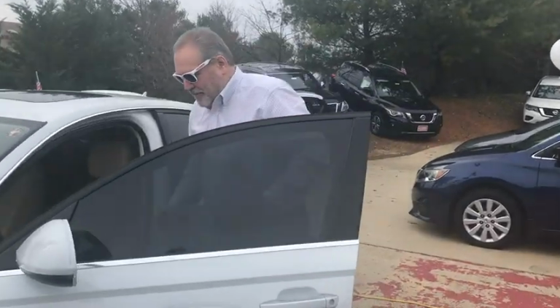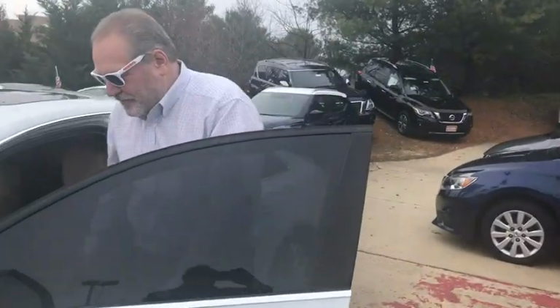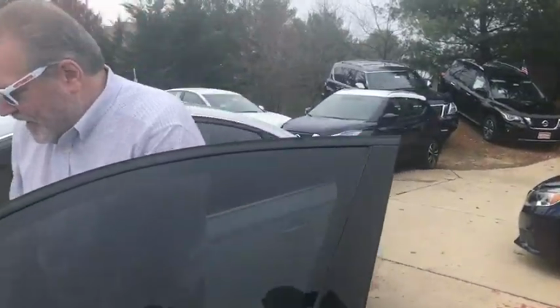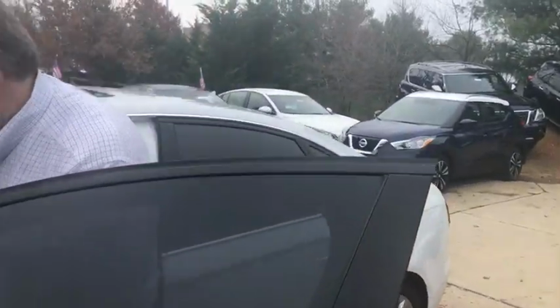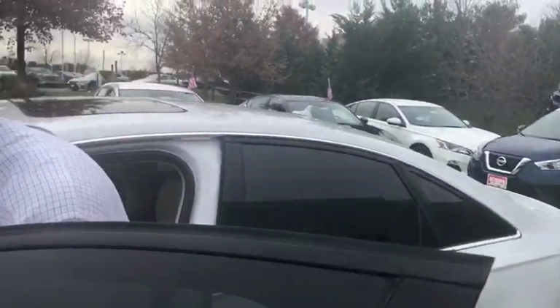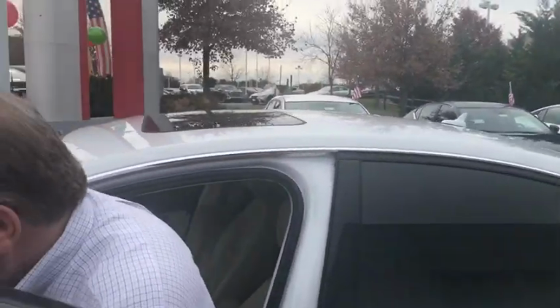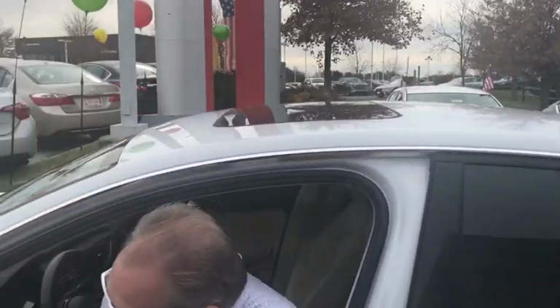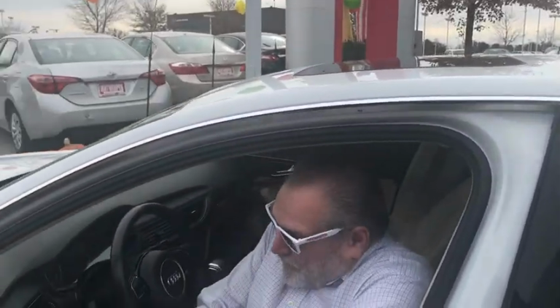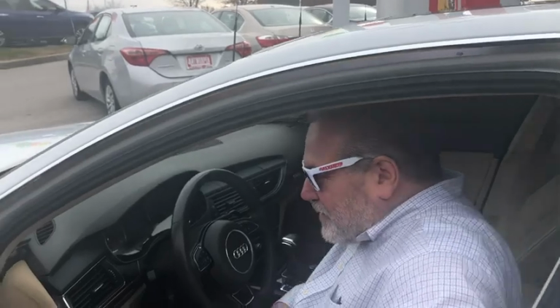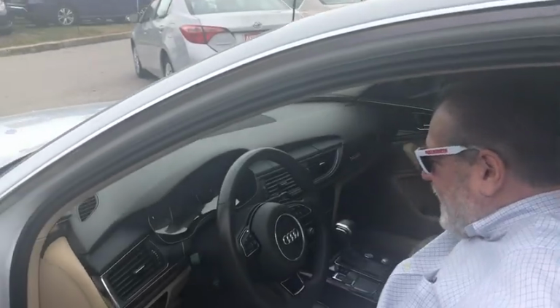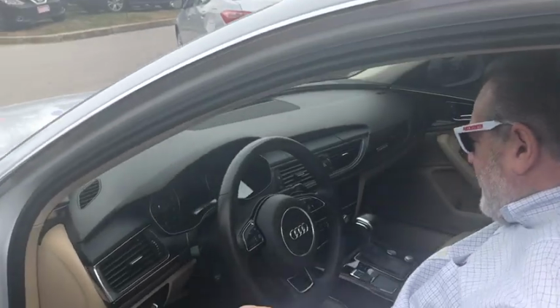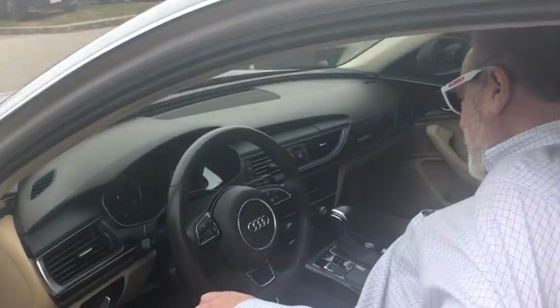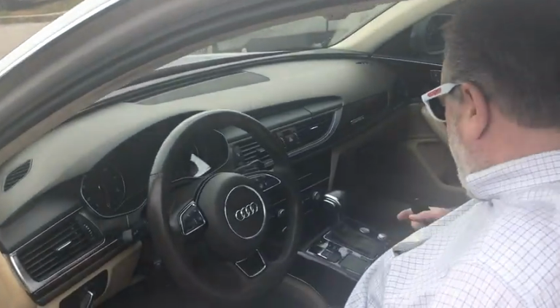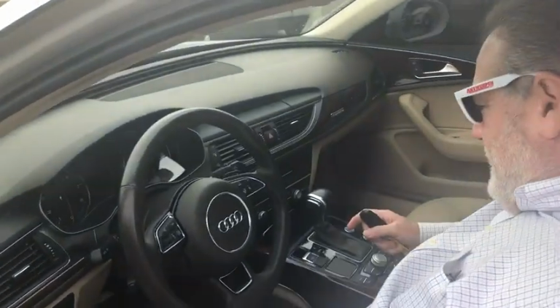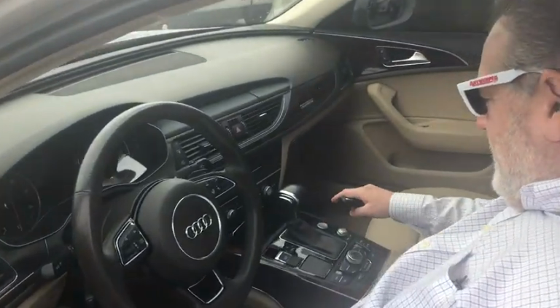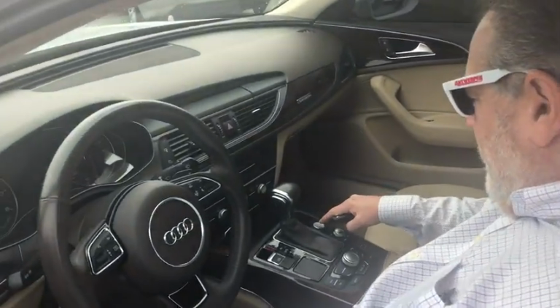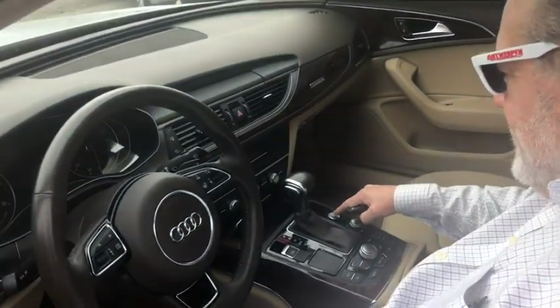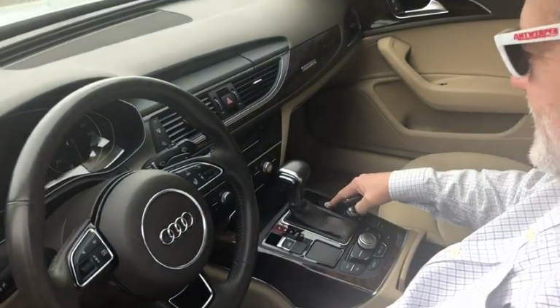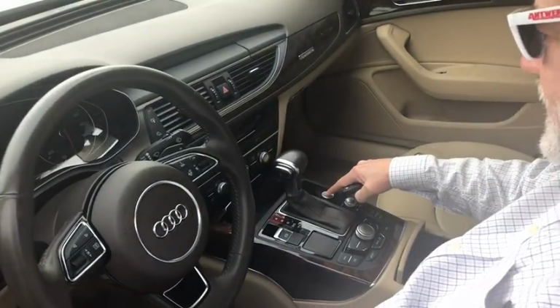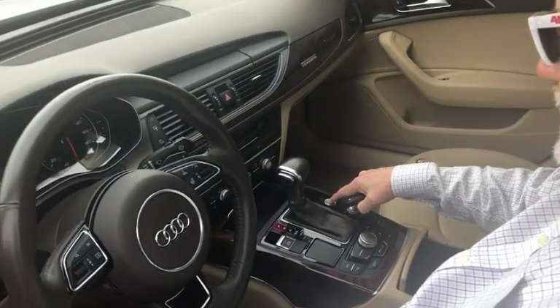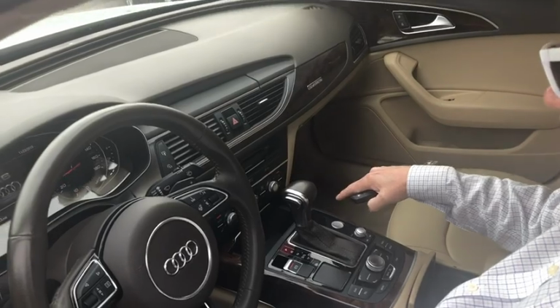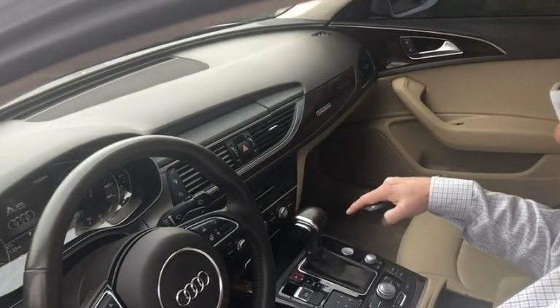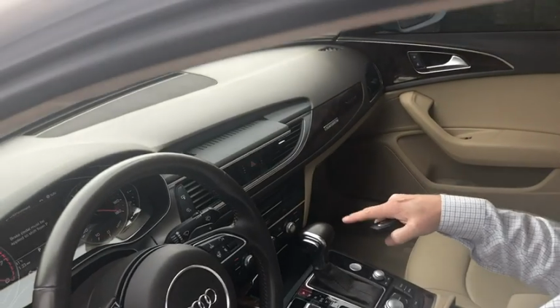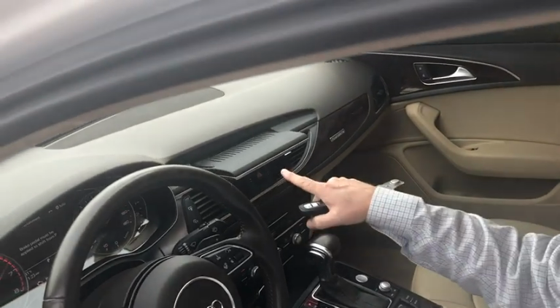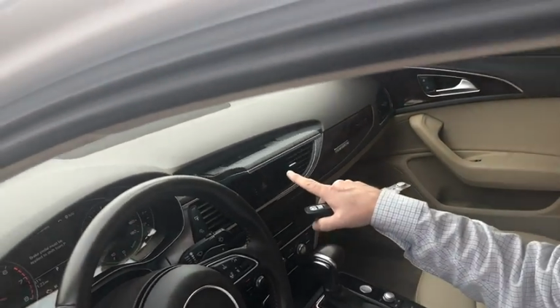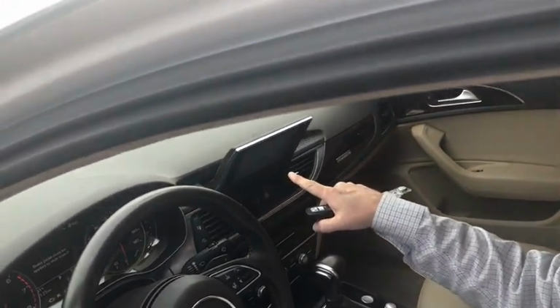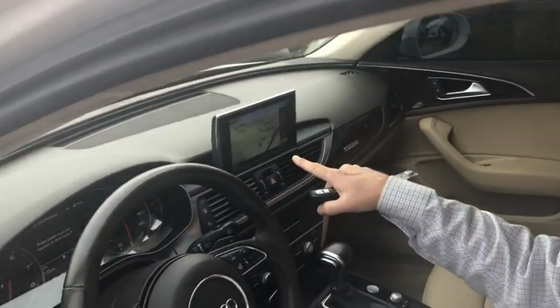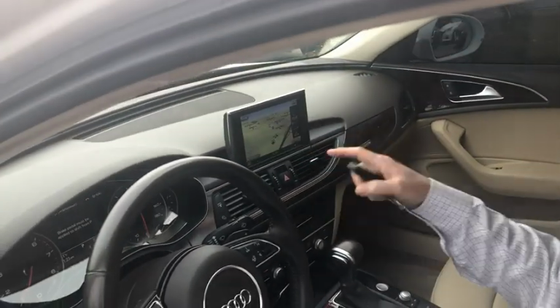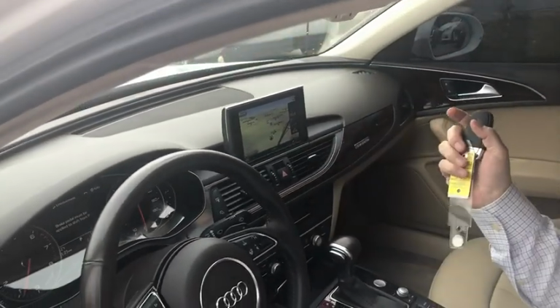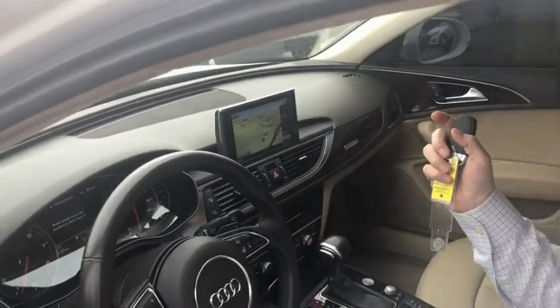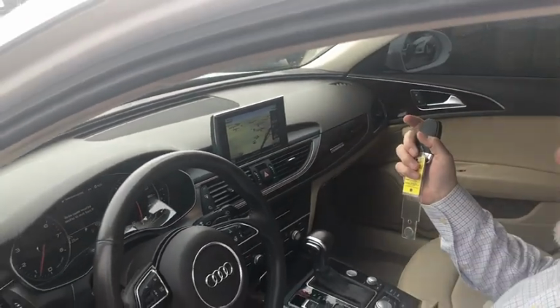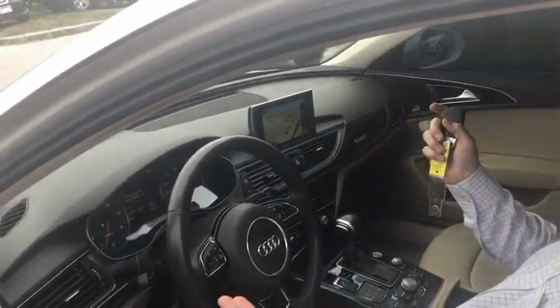First of all, it's got lots of room for you big good looking fellas like me. Watch this. Look, now where else can you get that but the Audi?